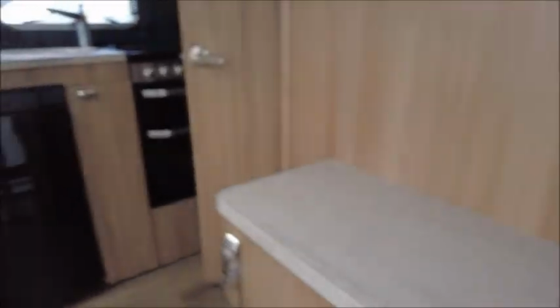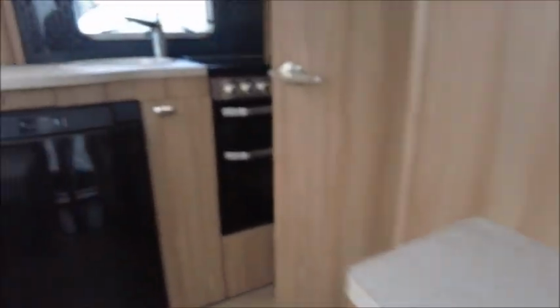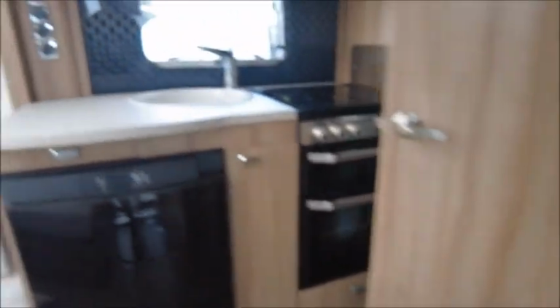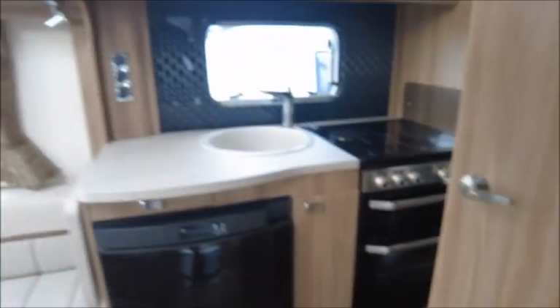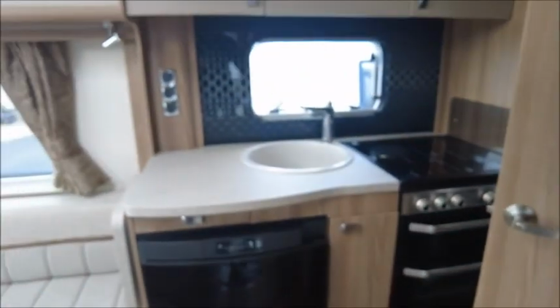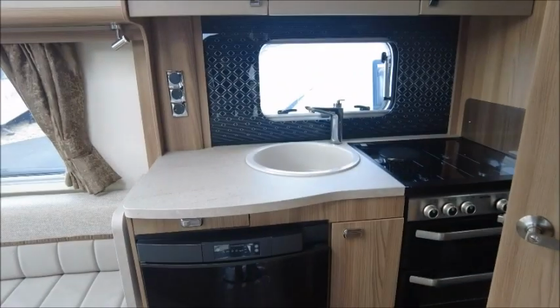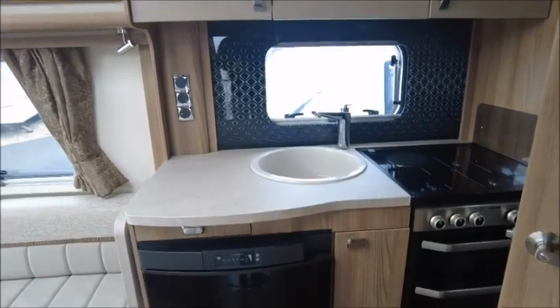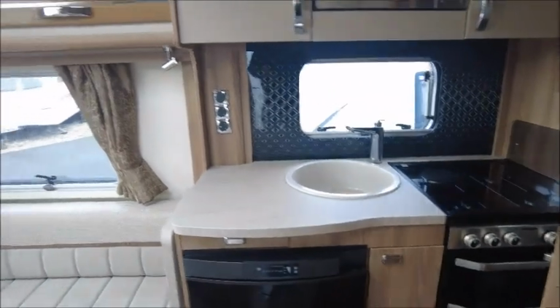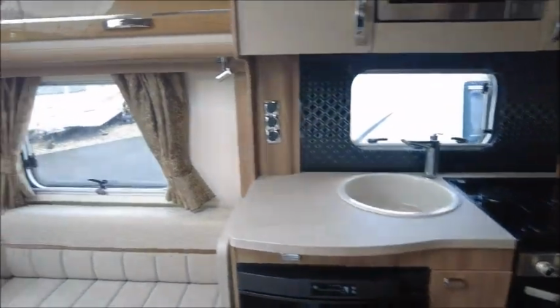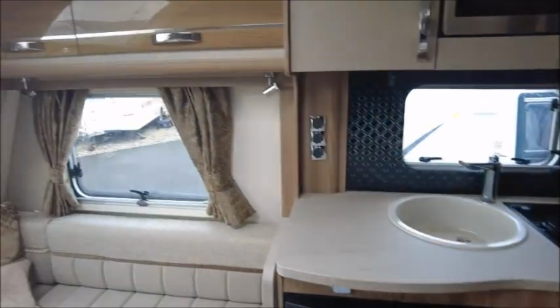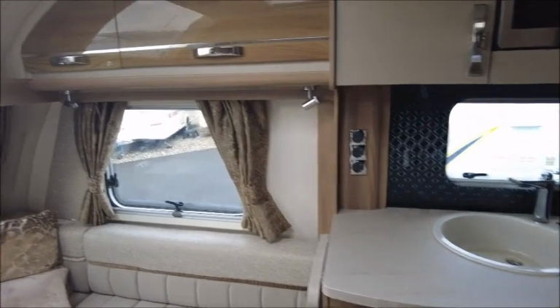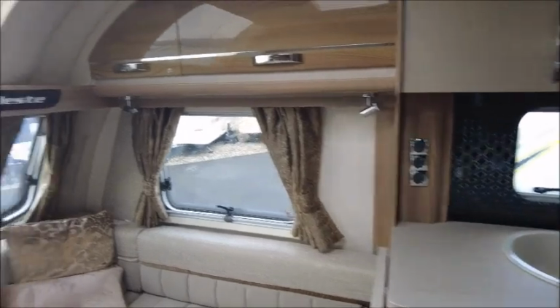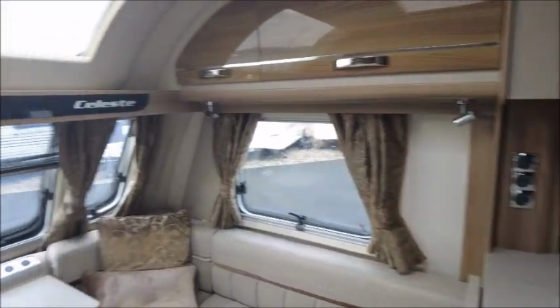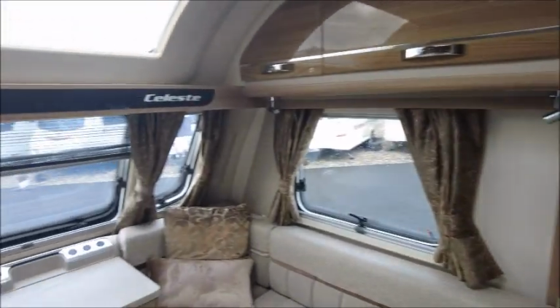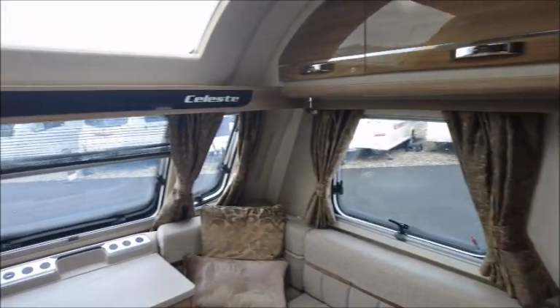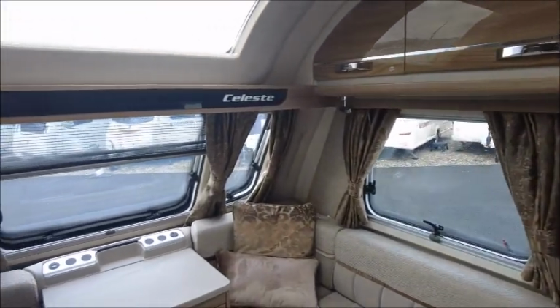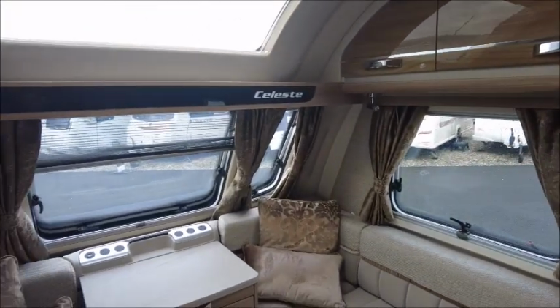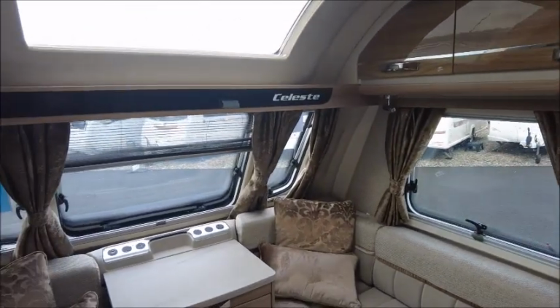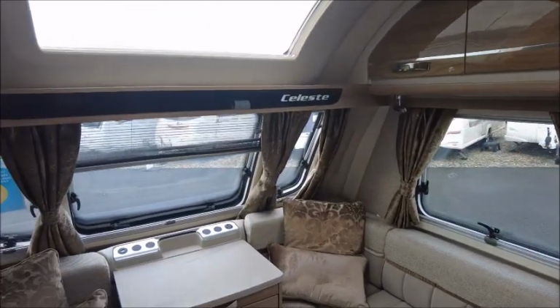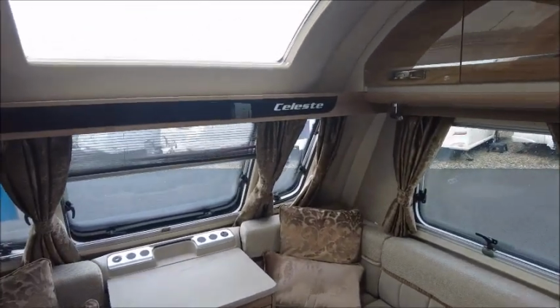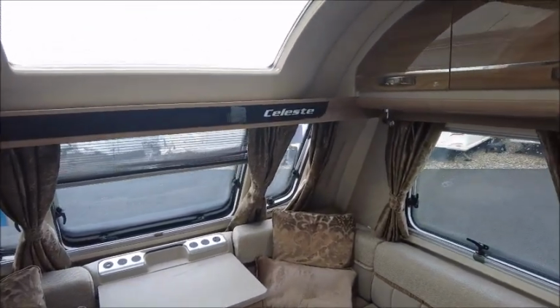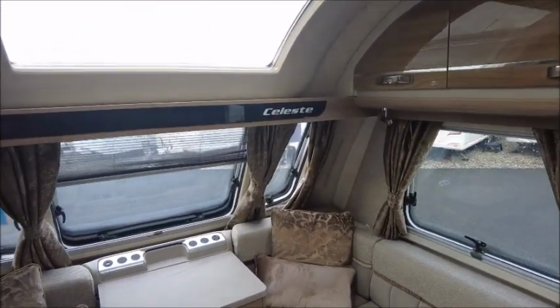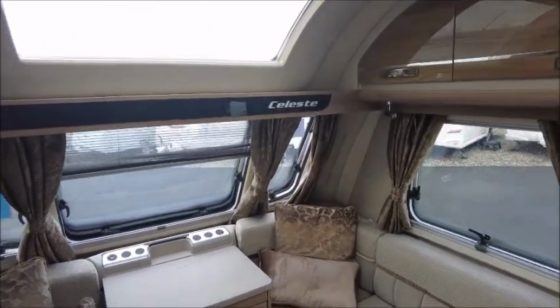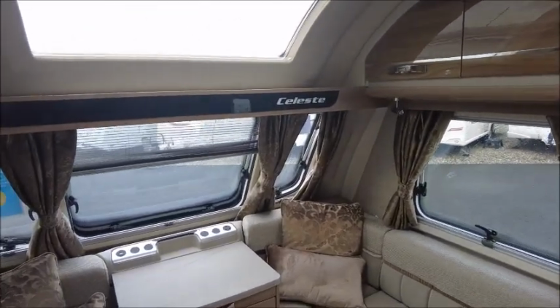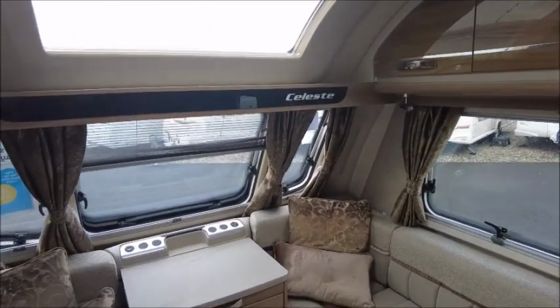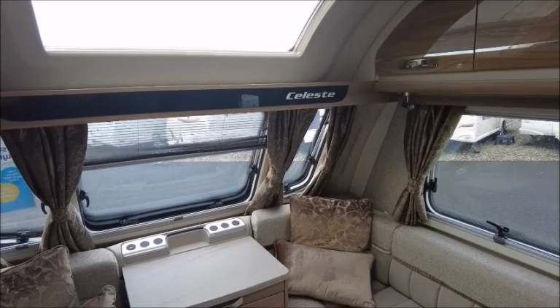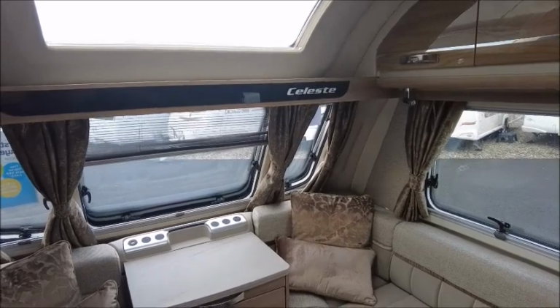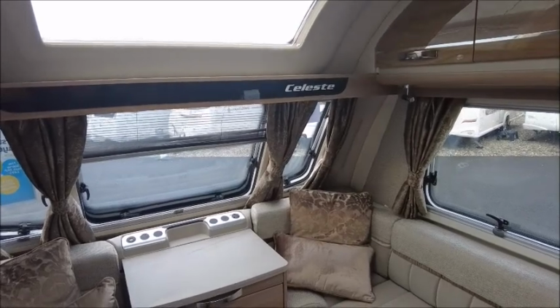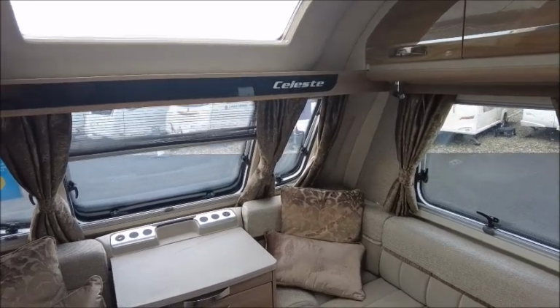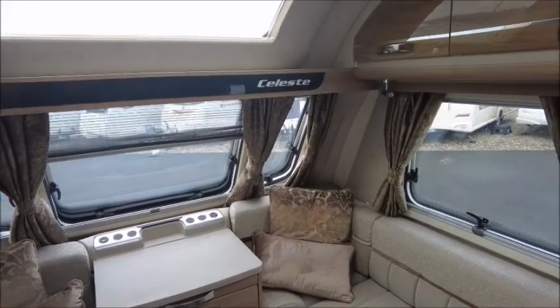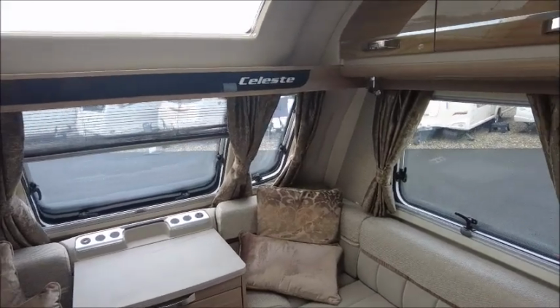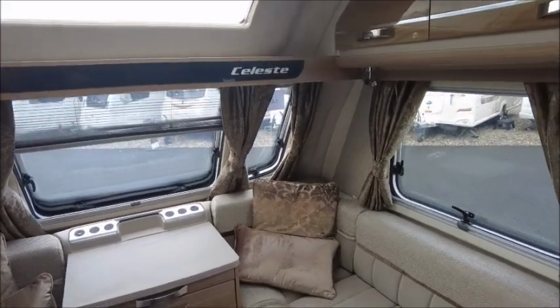Let's have a look inside. The Celeste was a South Leisure exclusive model from about two or three years ago. It's based on the Challenger range, so it's based on the Swift Challenger 560.